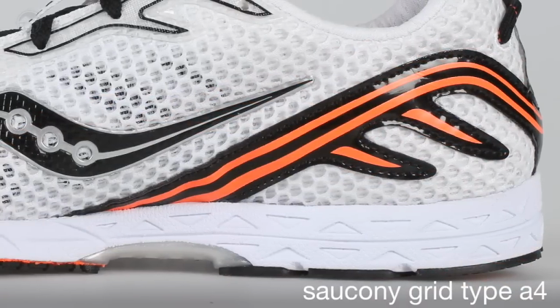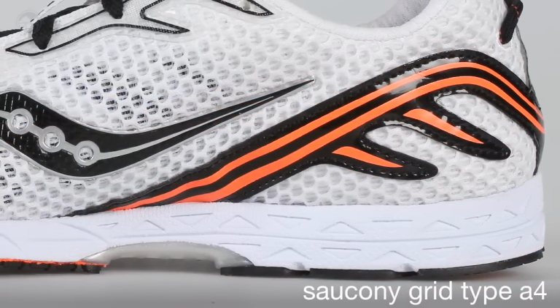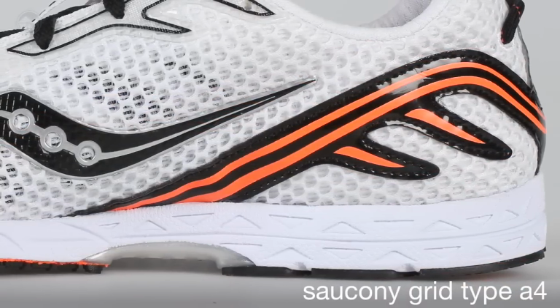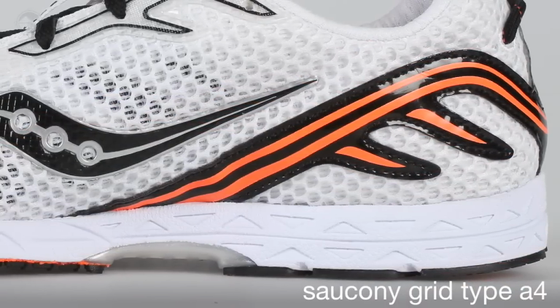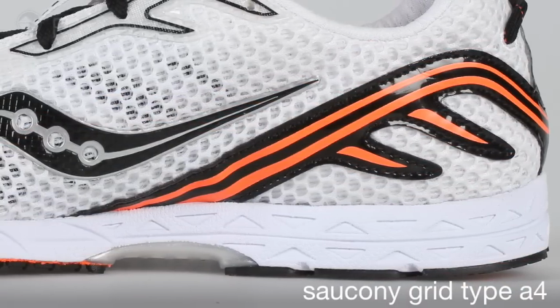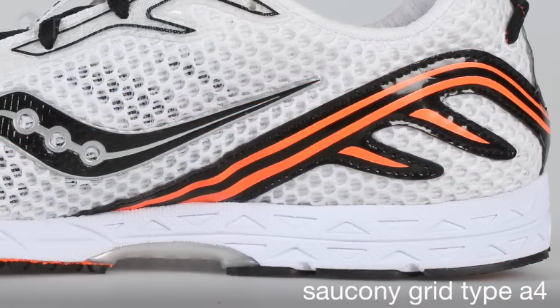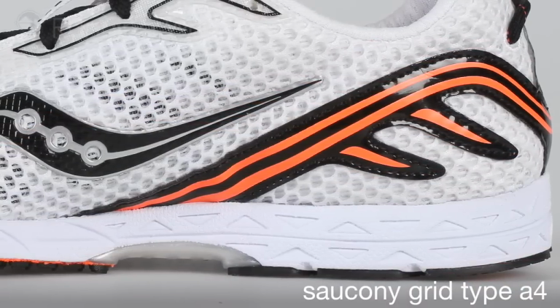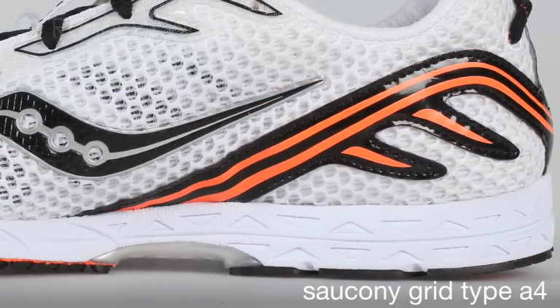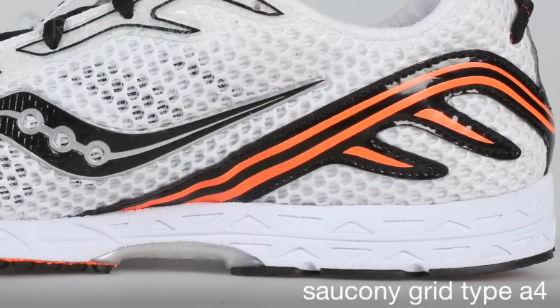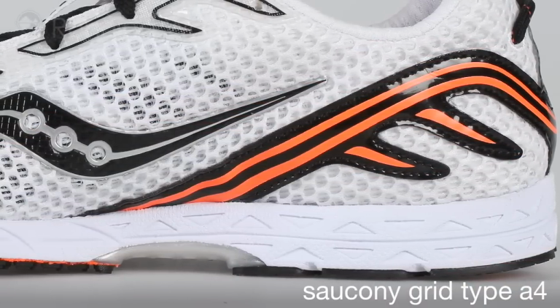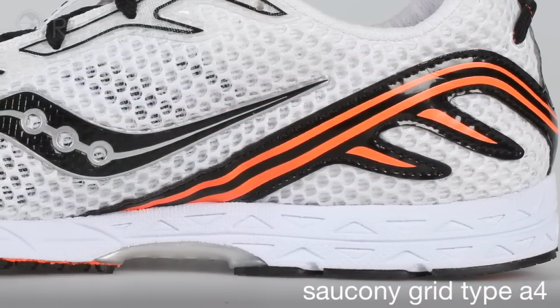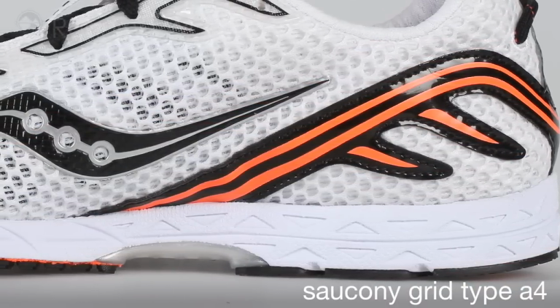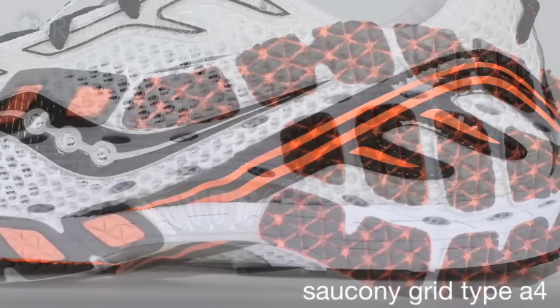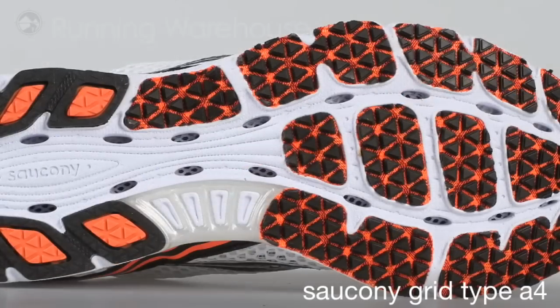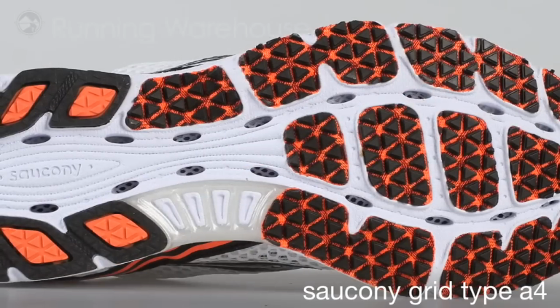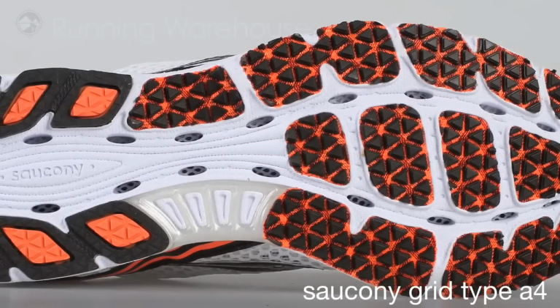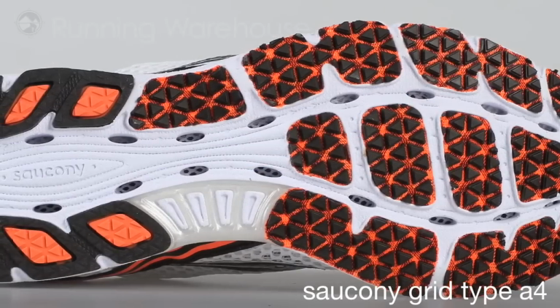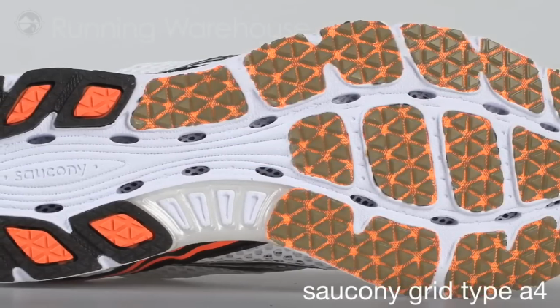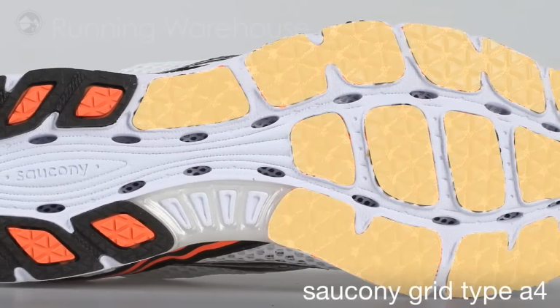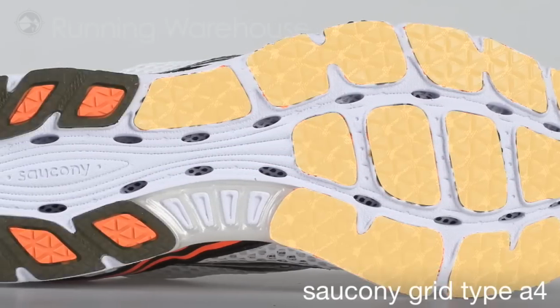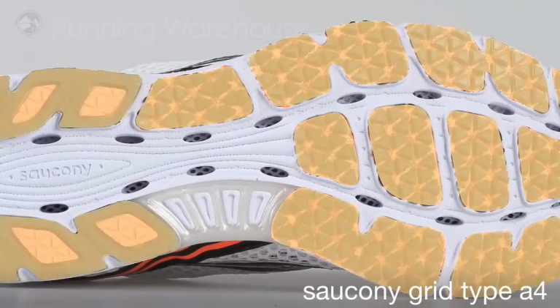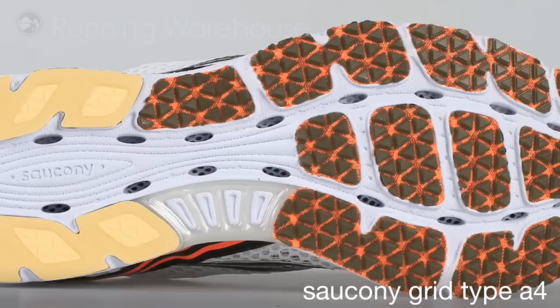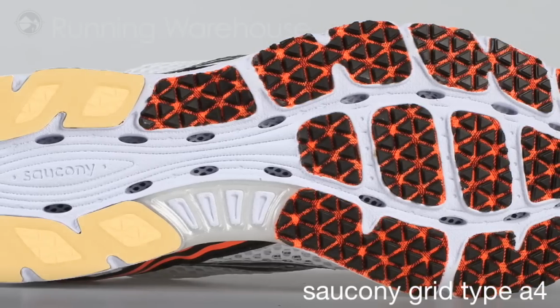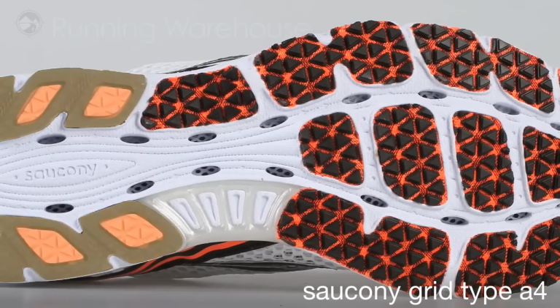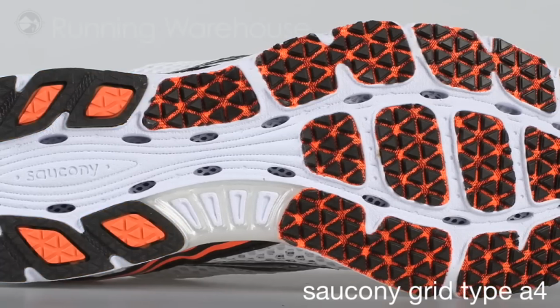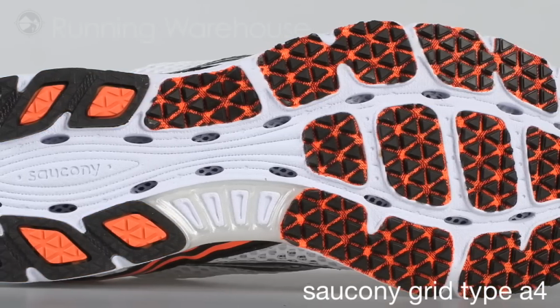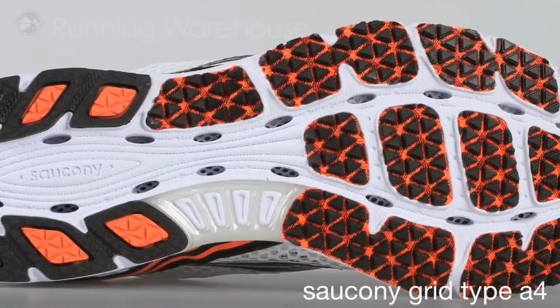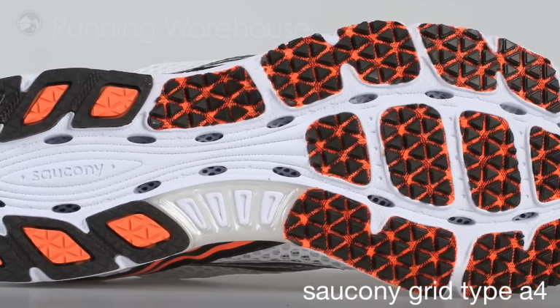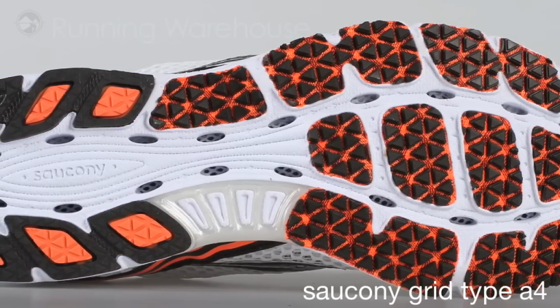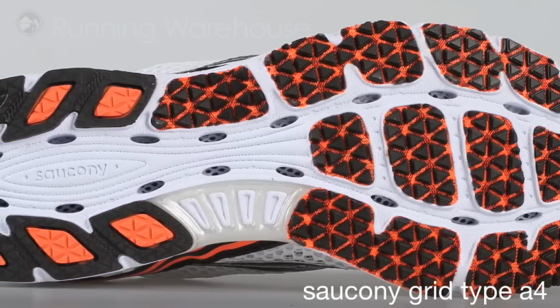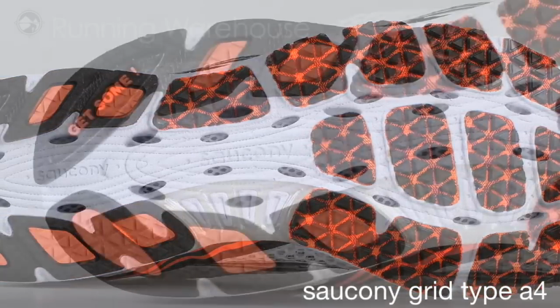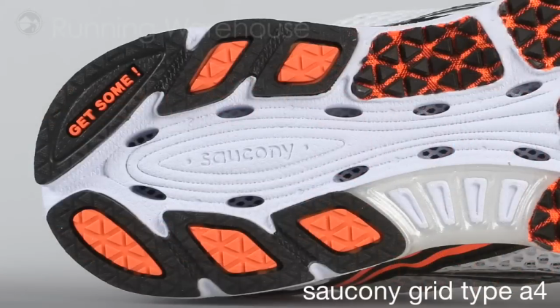Second up, a very cool Saucony super light midsole material with a Saucony XT Lite and XT 900 outsole to give you durability as well as a really nice grip.